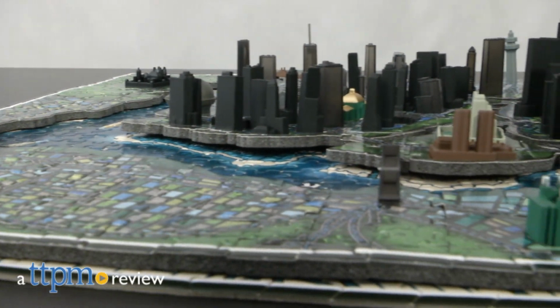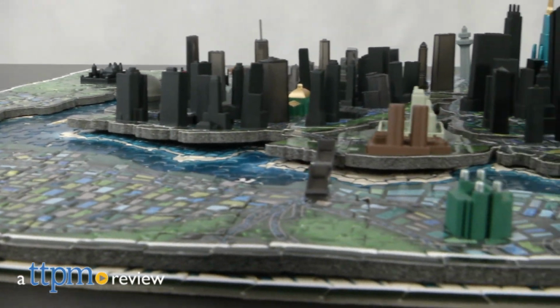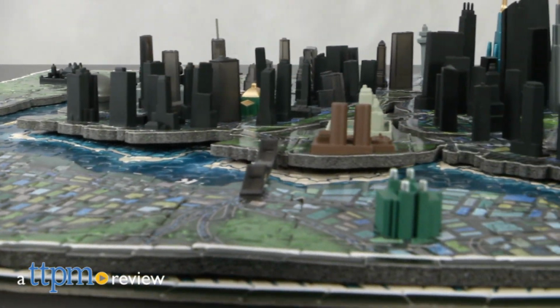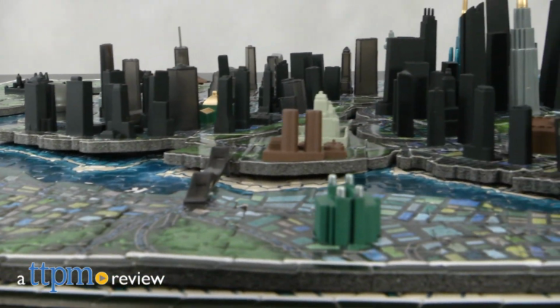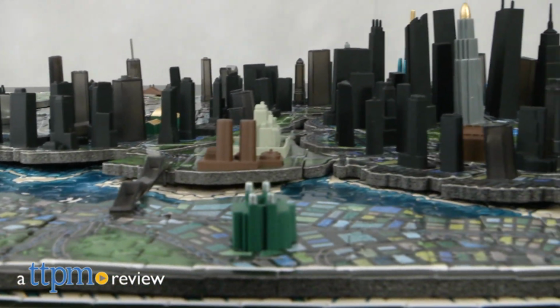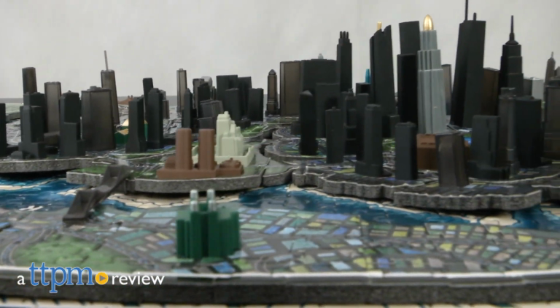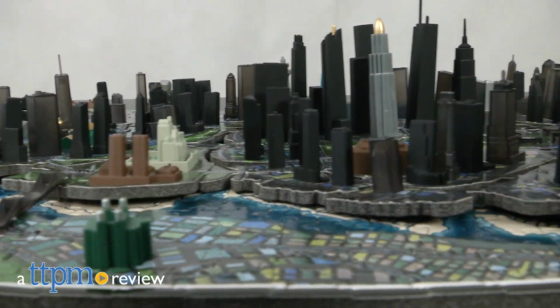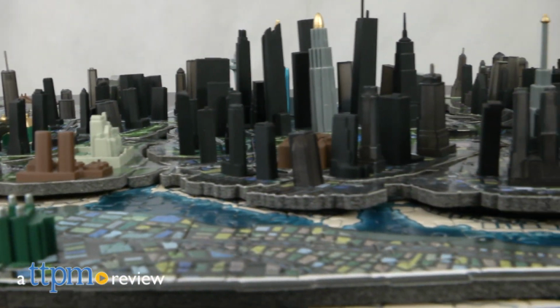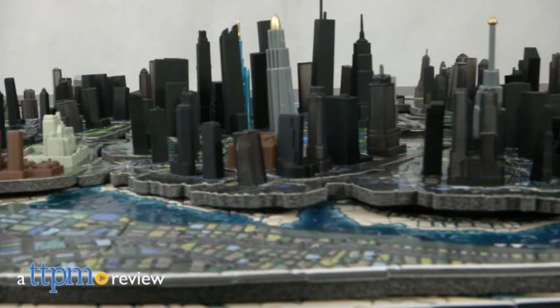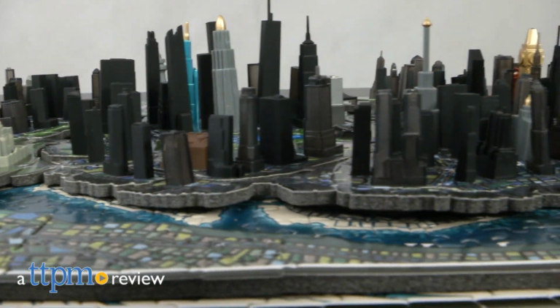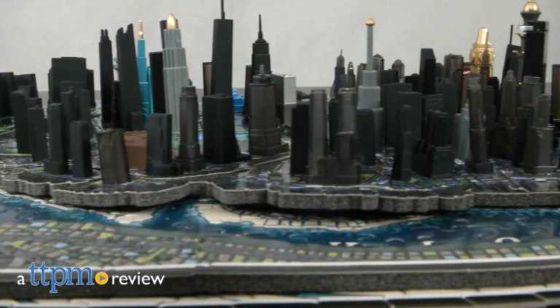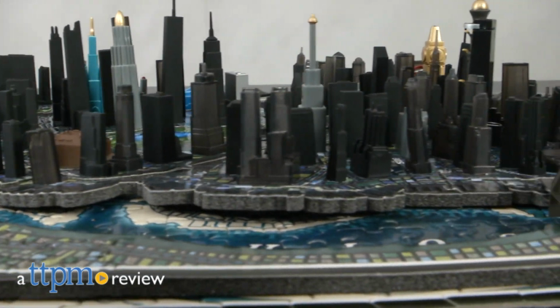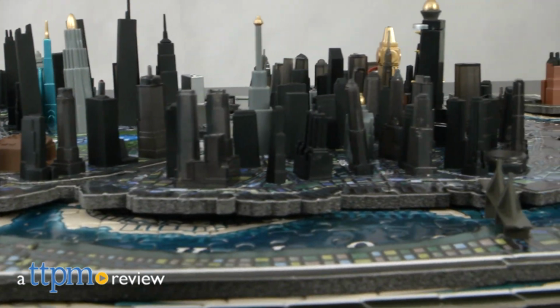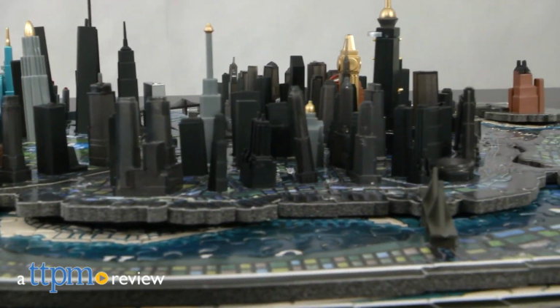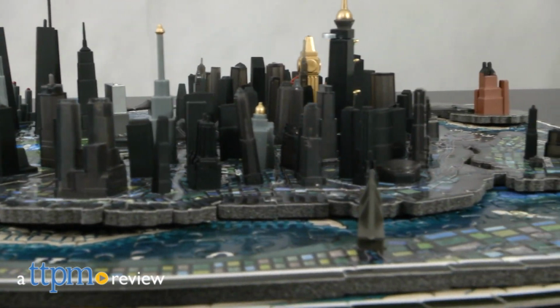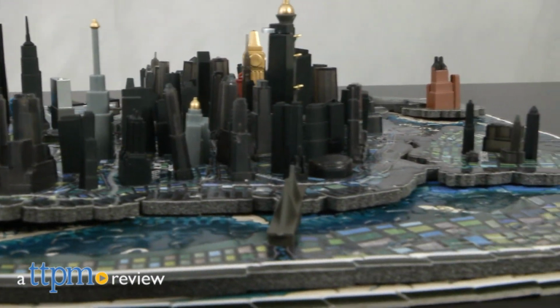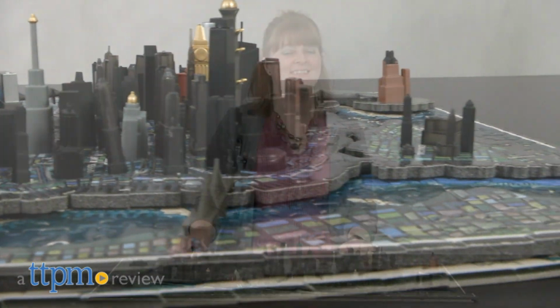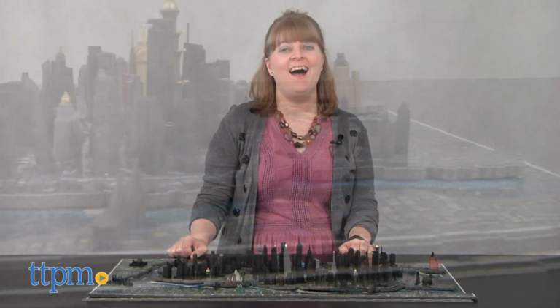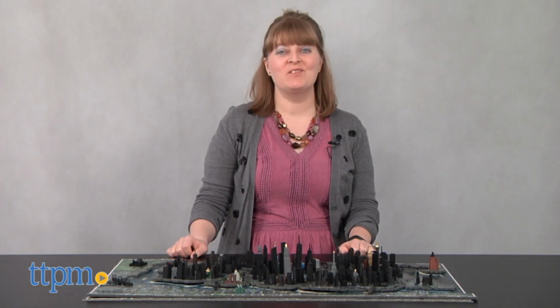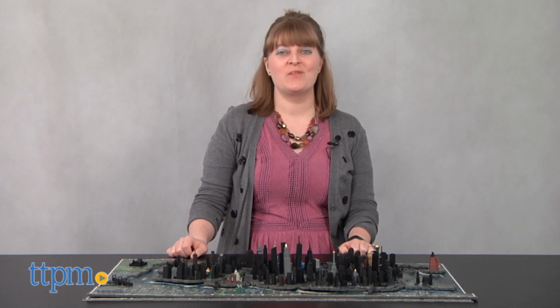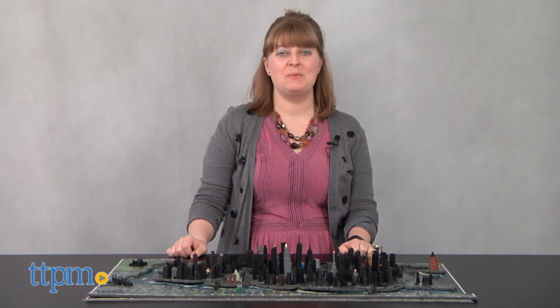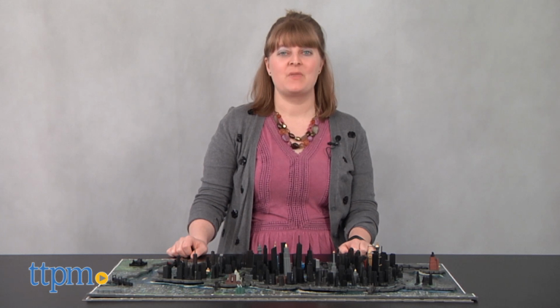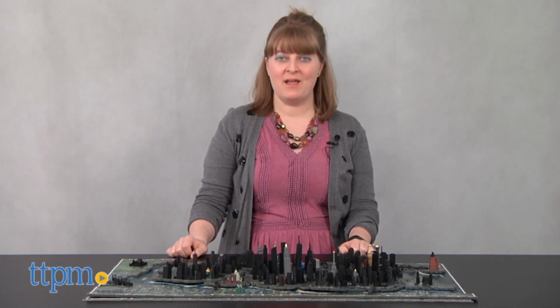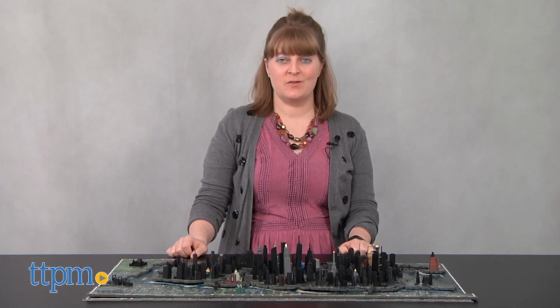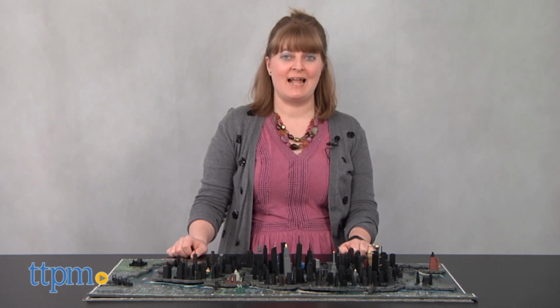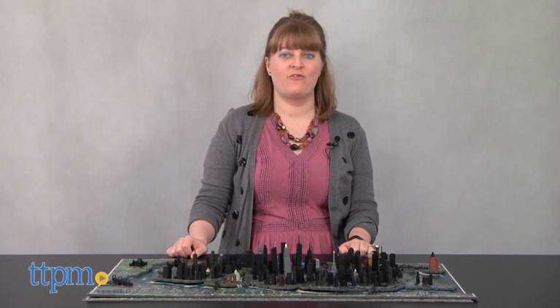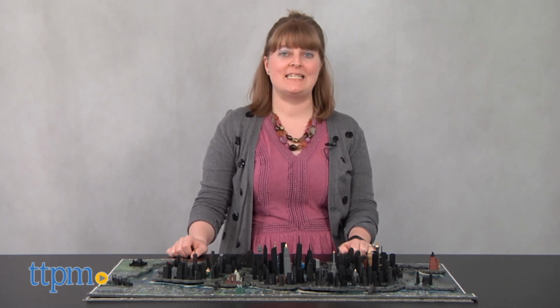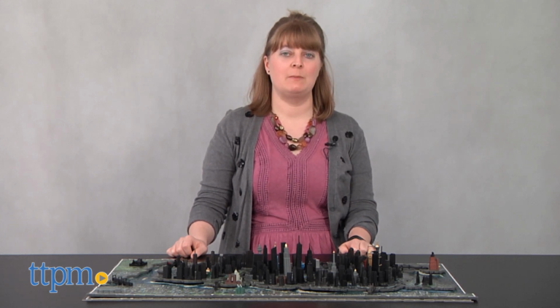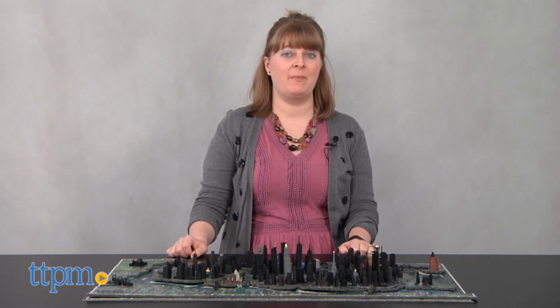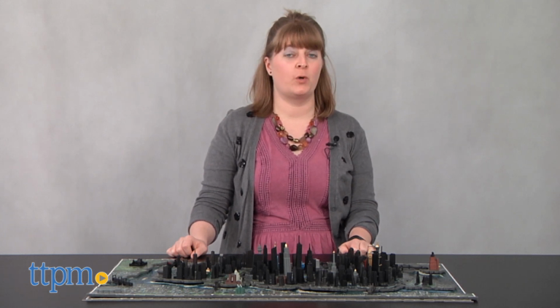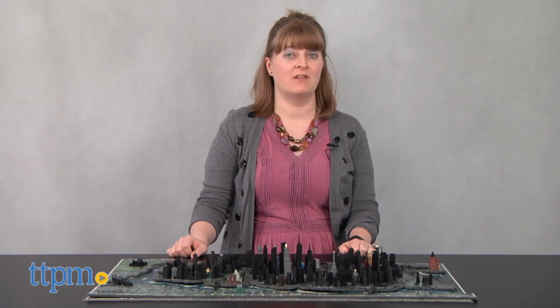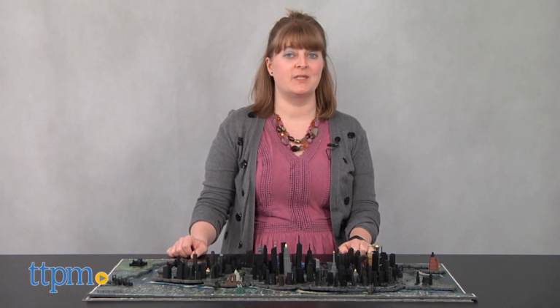After making 4-dimensional puzzles of real places, 4D Cityscape decided to start making puzzles of fictional places. Hi, I'm Laurie from TTPM. Batman fans will be delighted with 4D Cityscape's Batman 4D puzzle of Gotham City.